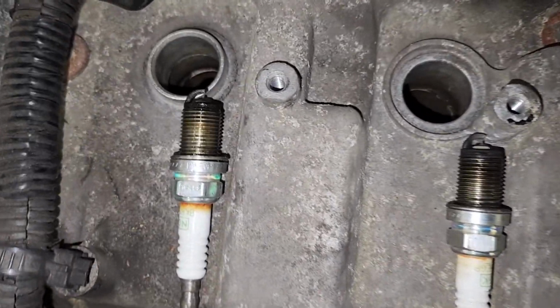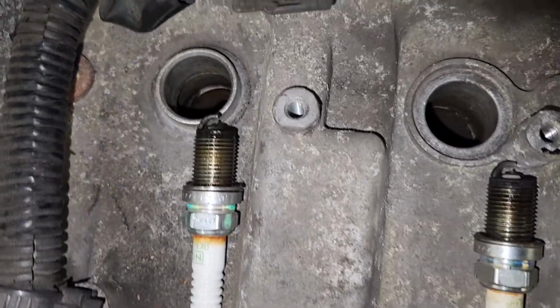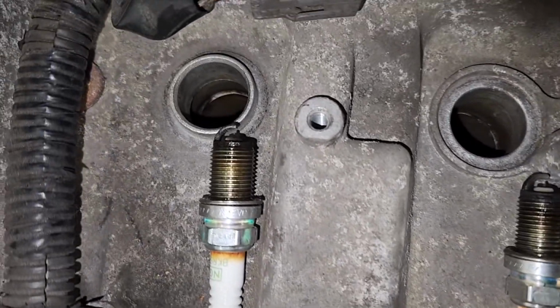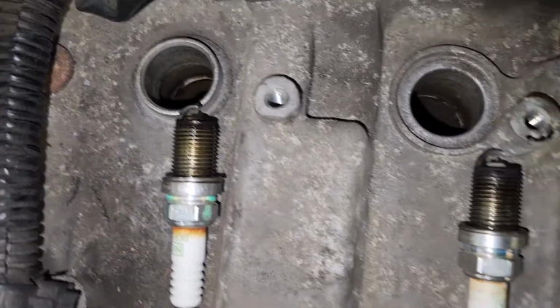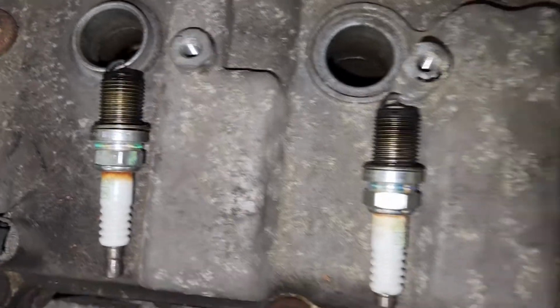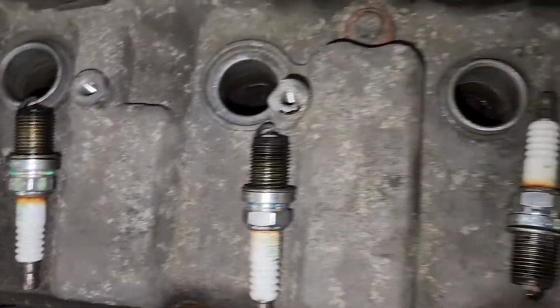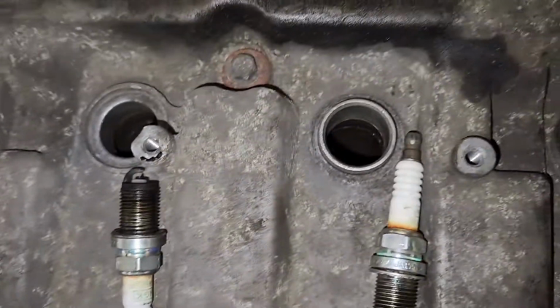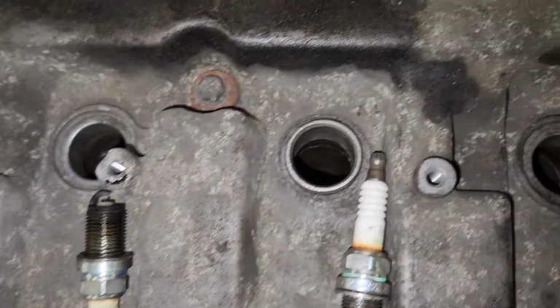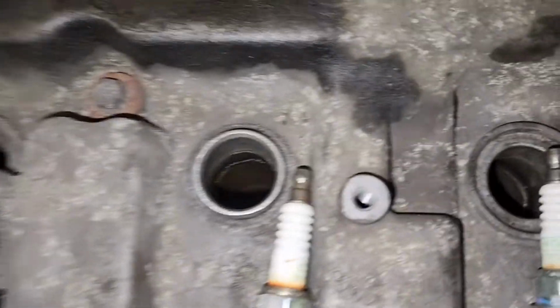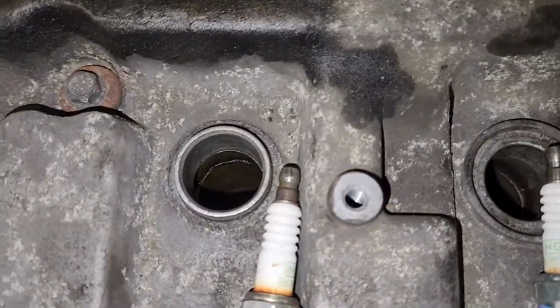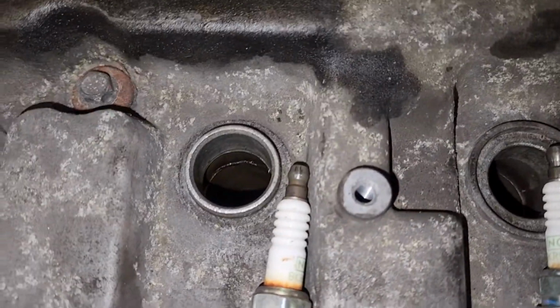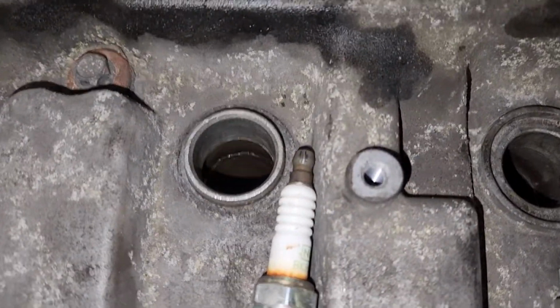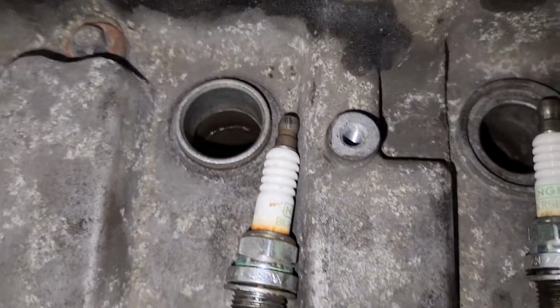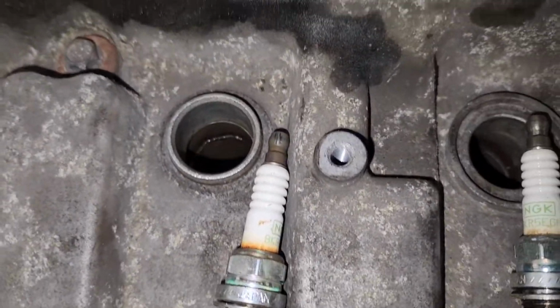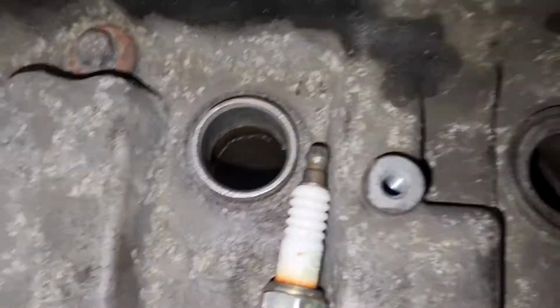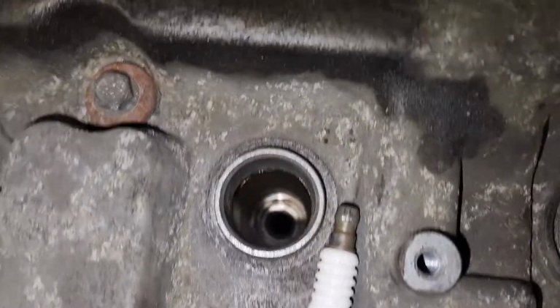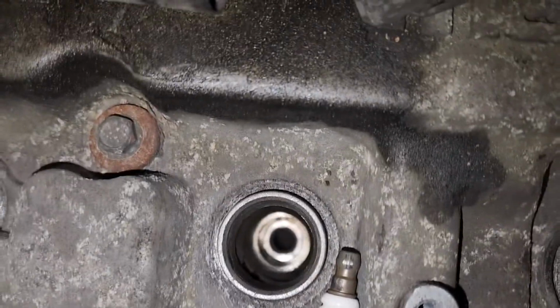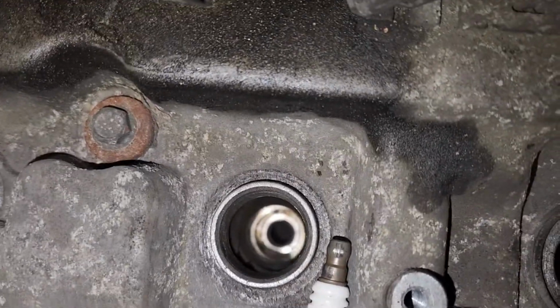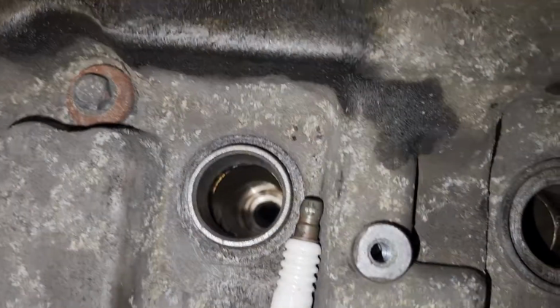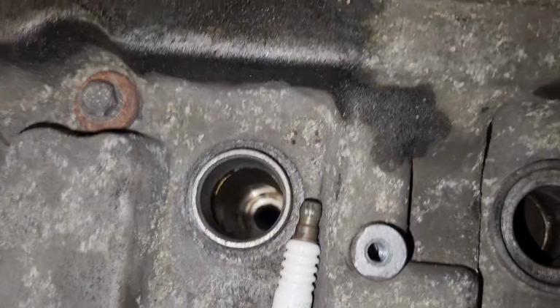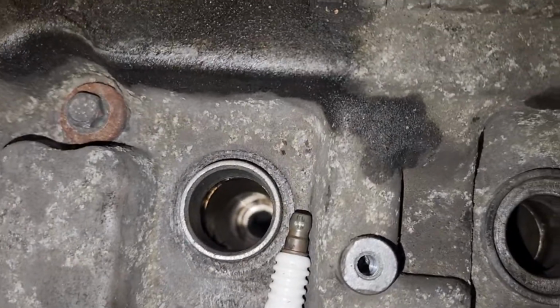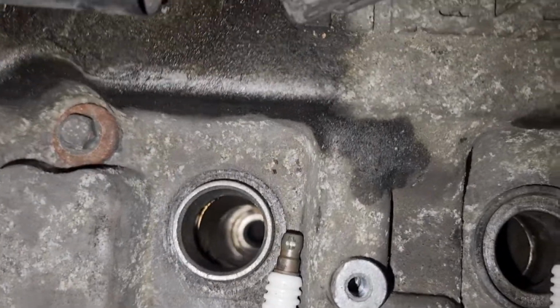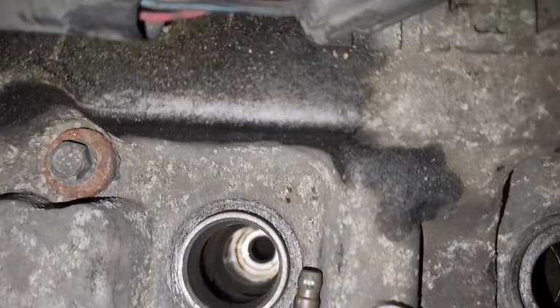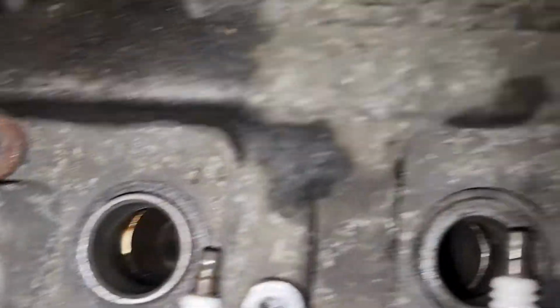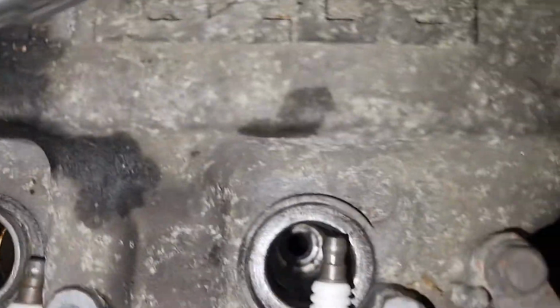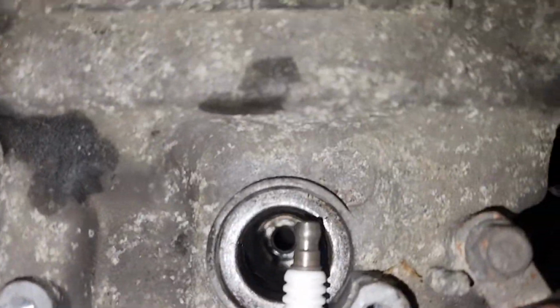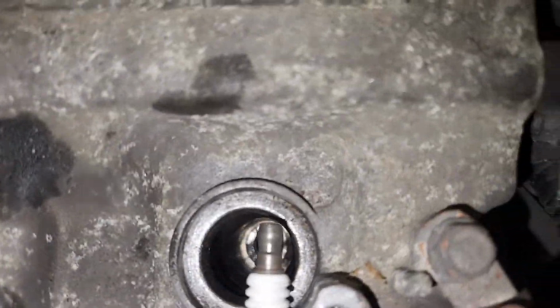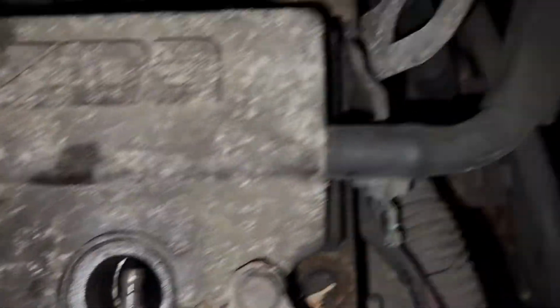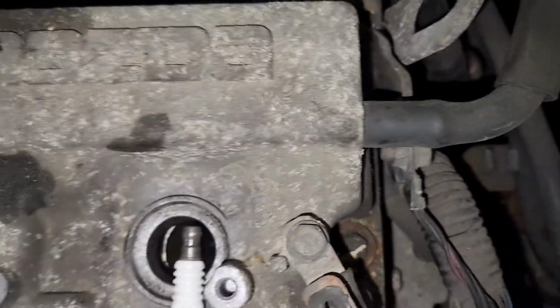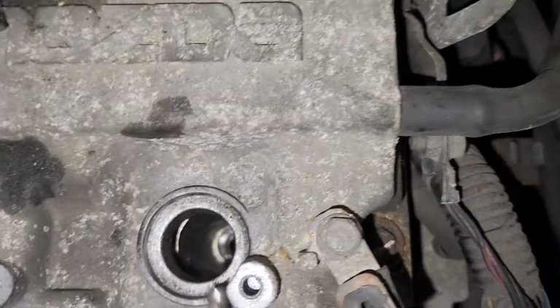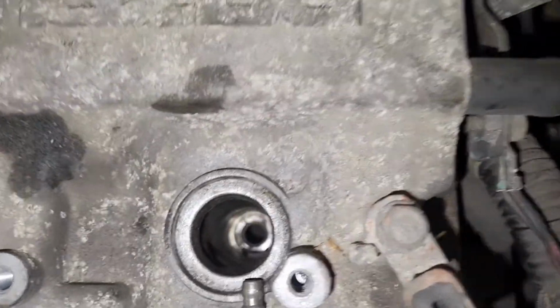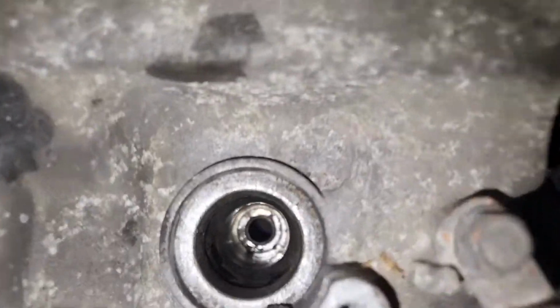They have a little bit of oil residue, which leads me to believe the valve cover gasket is on its way out. Let's take a look at each of the cylinder walls.